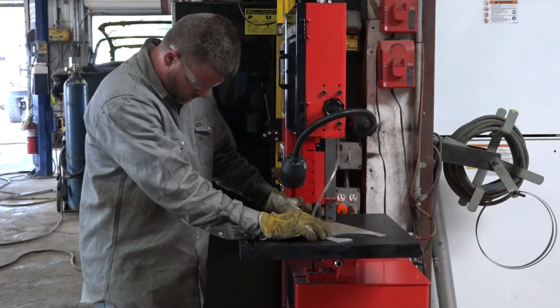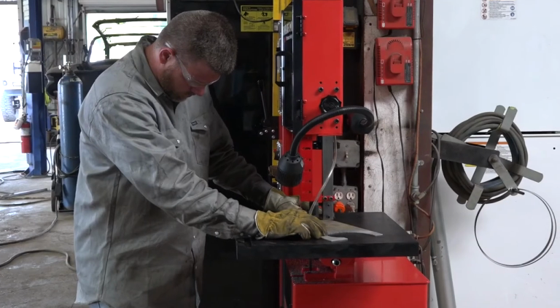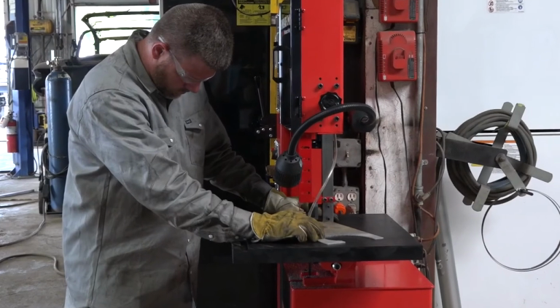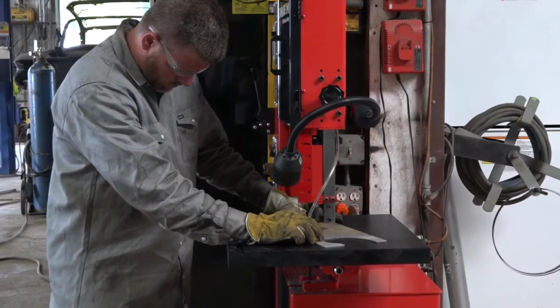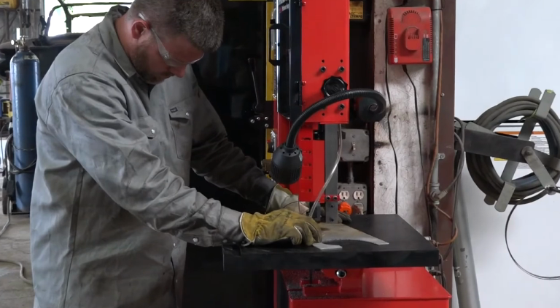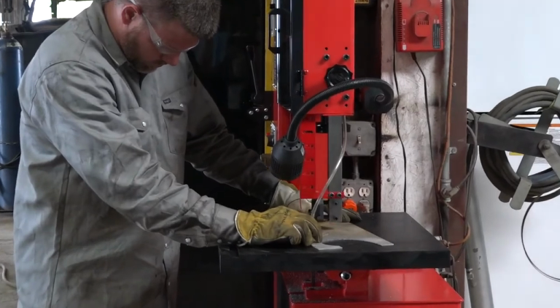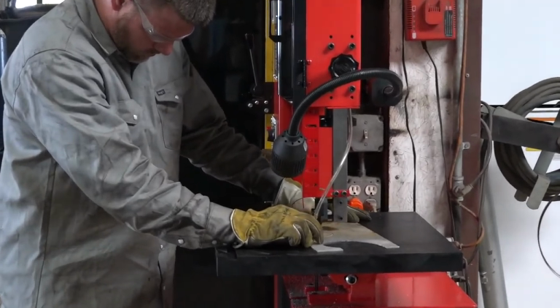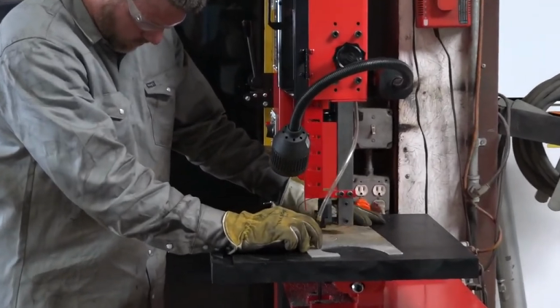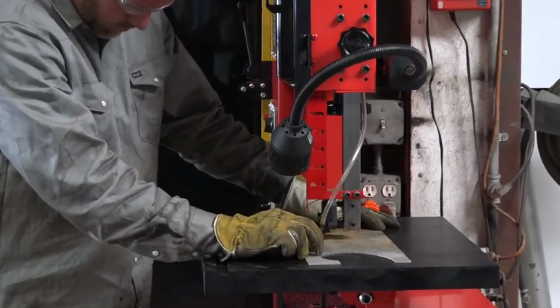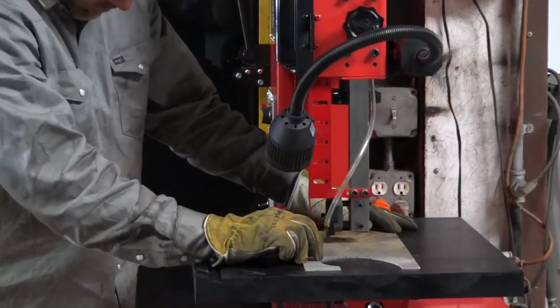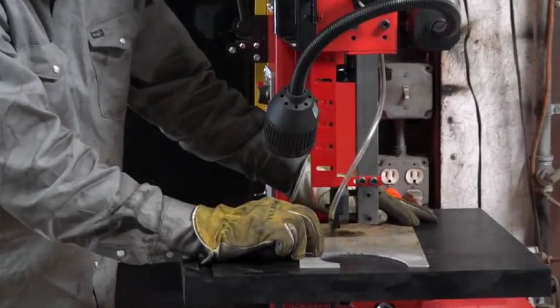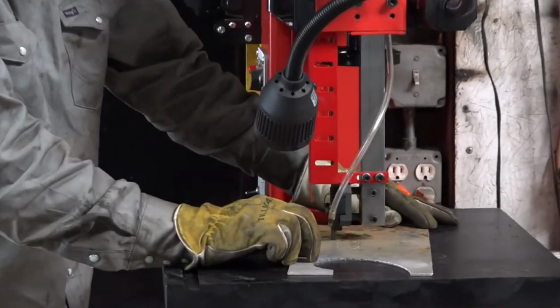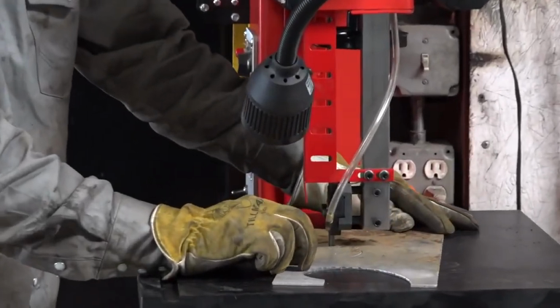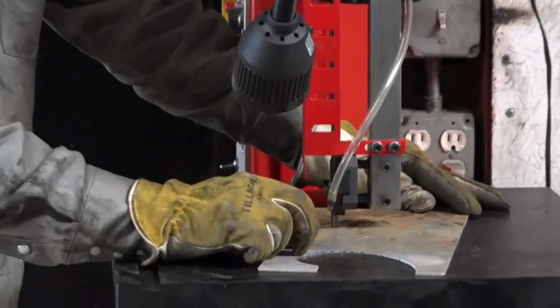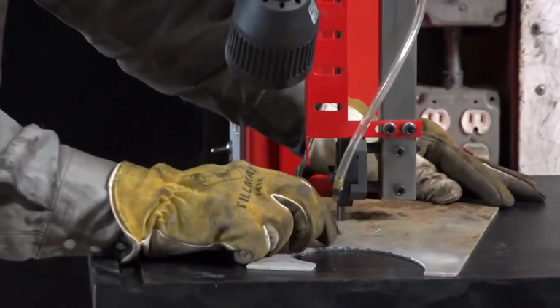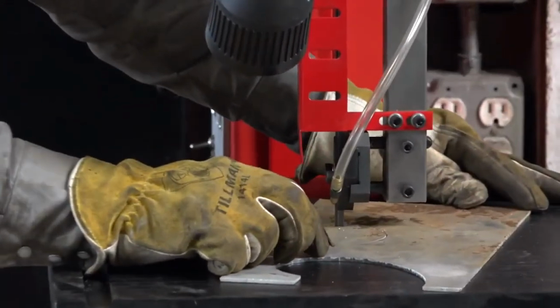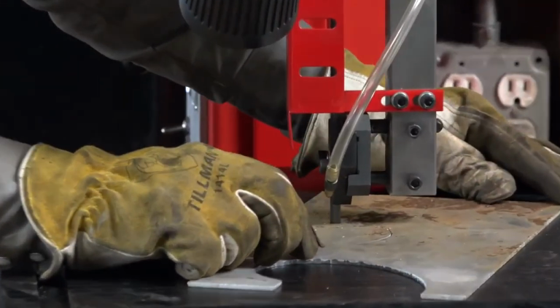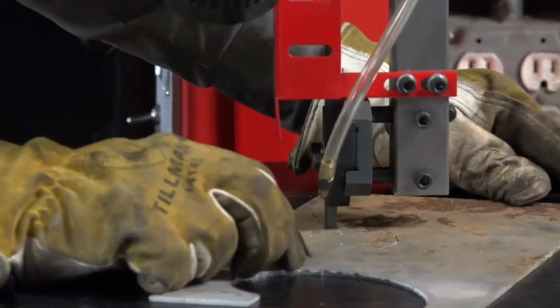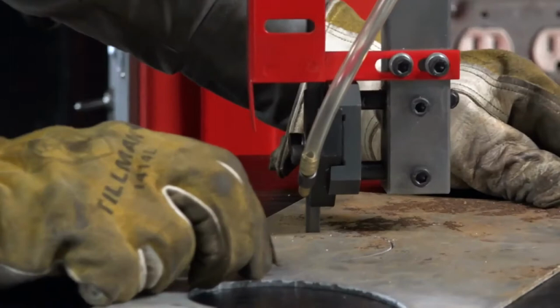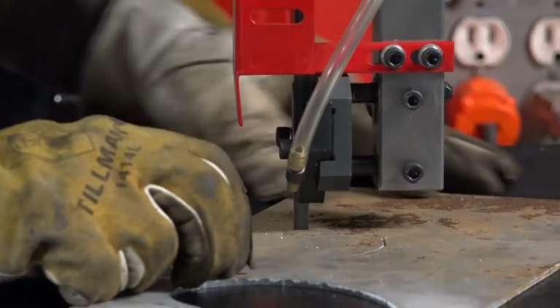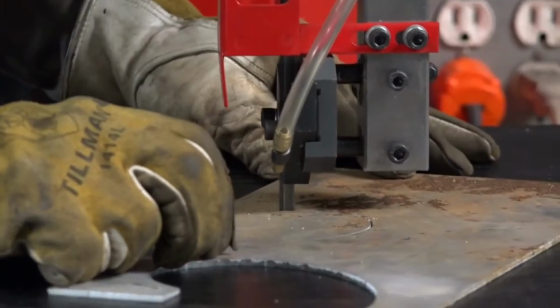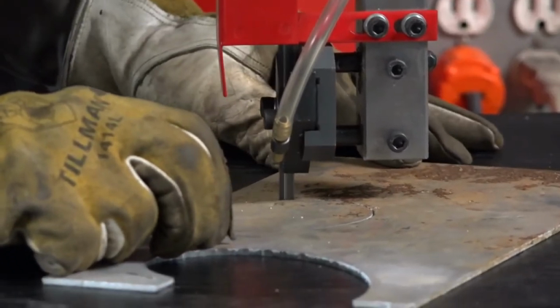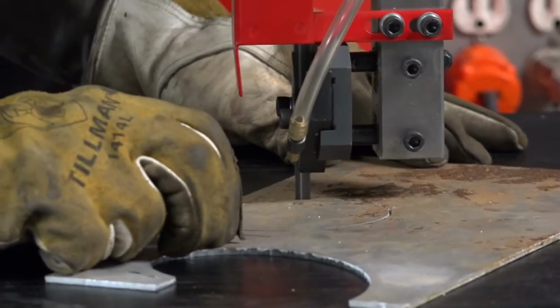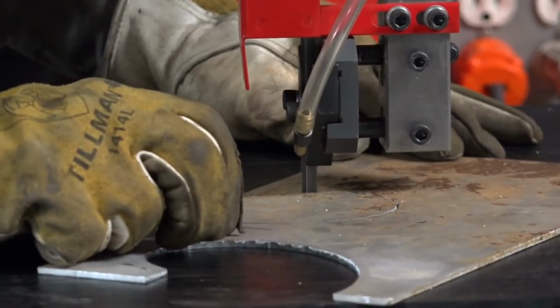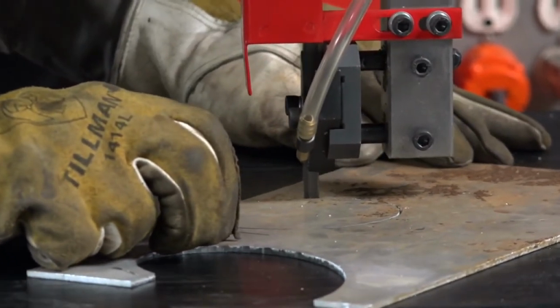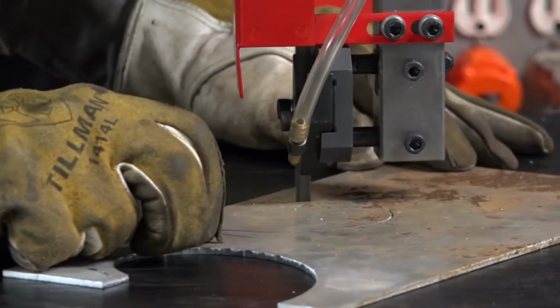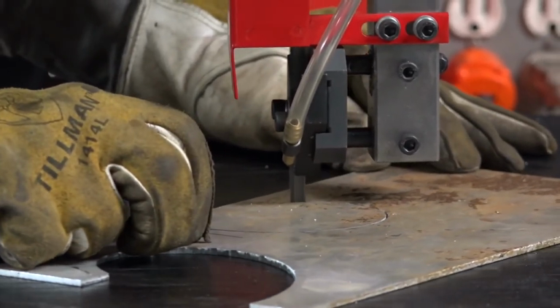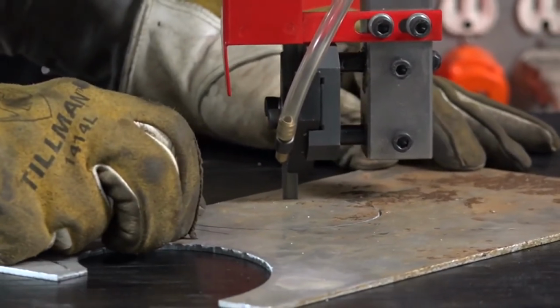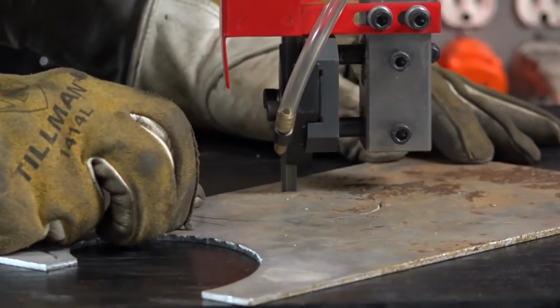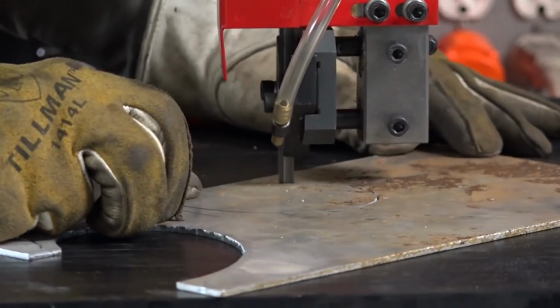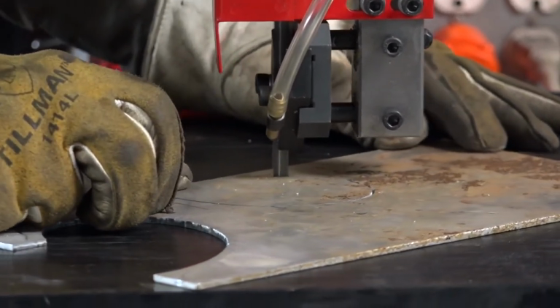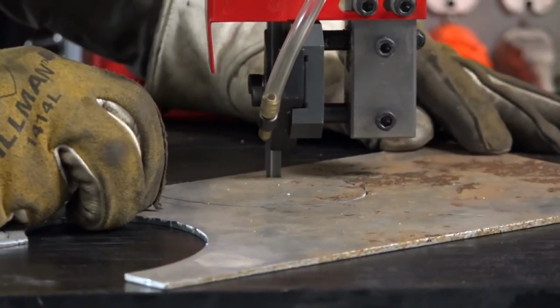Vertical bandsaws differ from horizontal blades in that their blade remains stationary while the material is fed into it. A vertical bandsaw is capable of cutting angles and other shapes out of a workpiece.